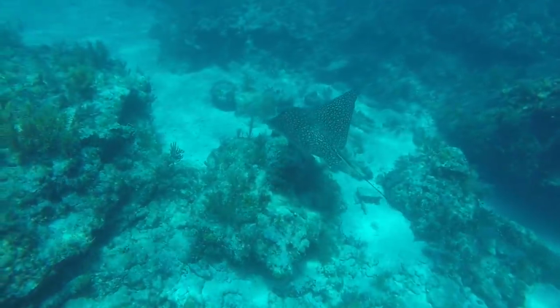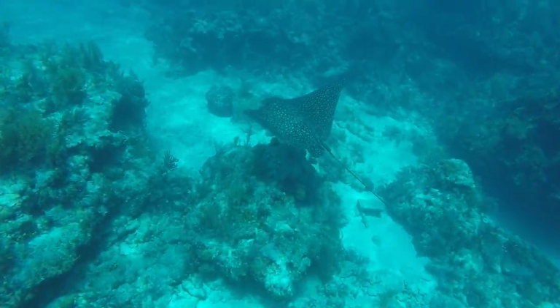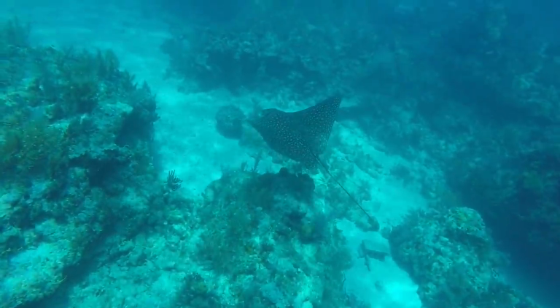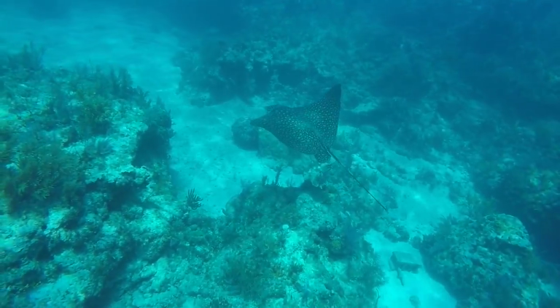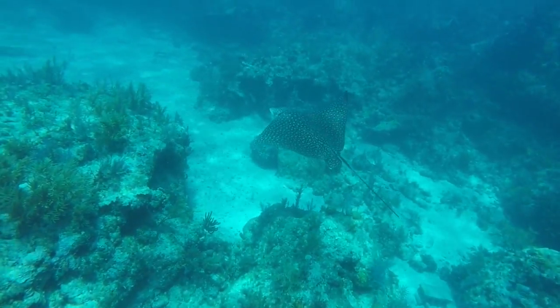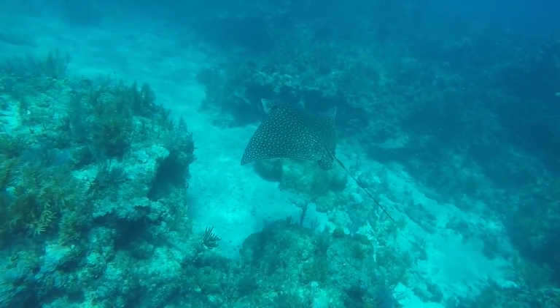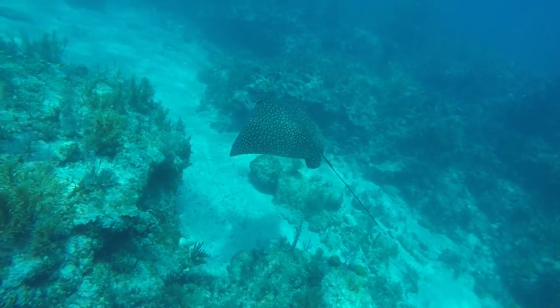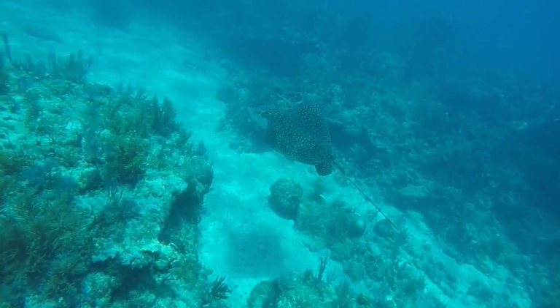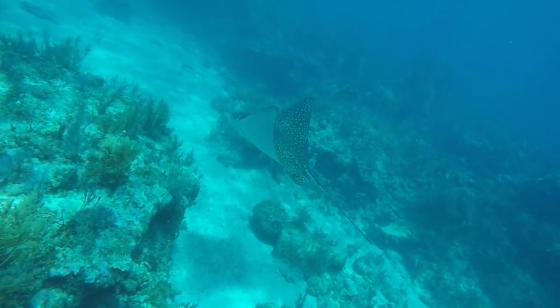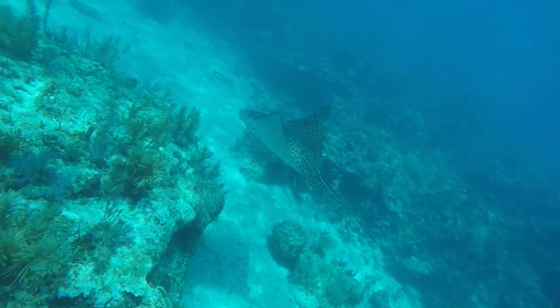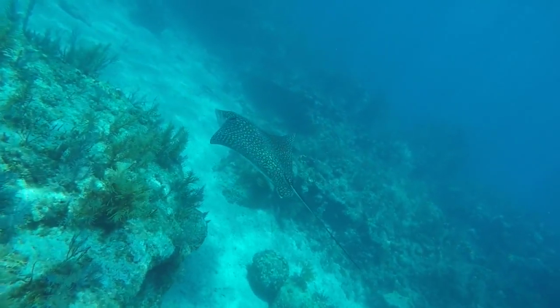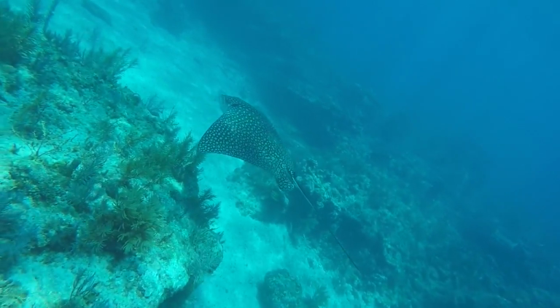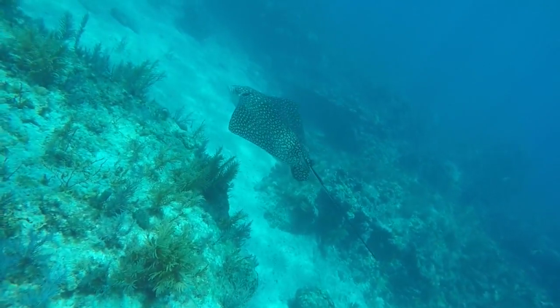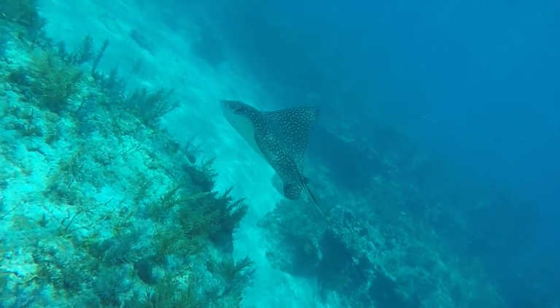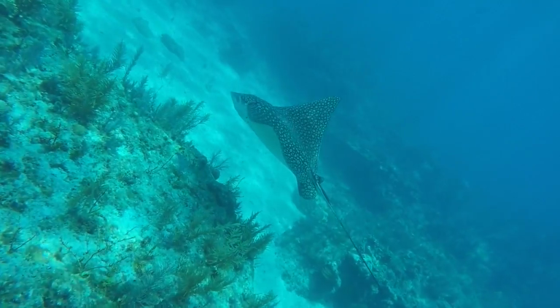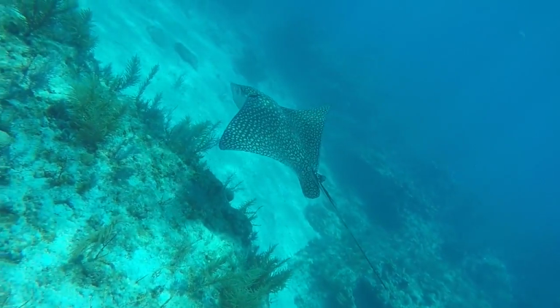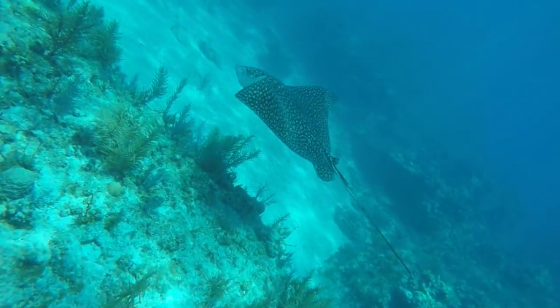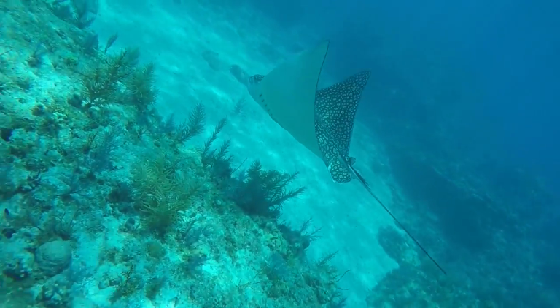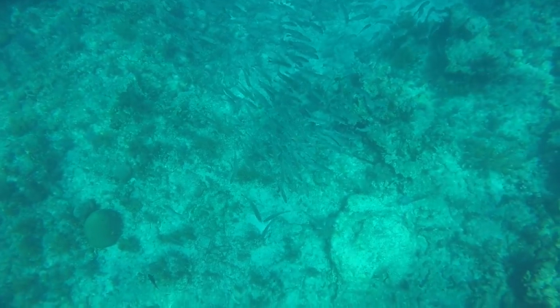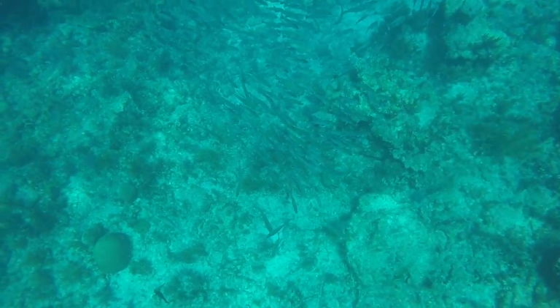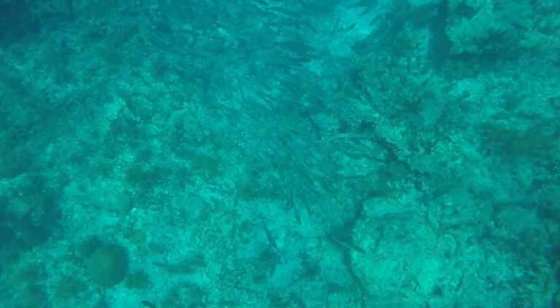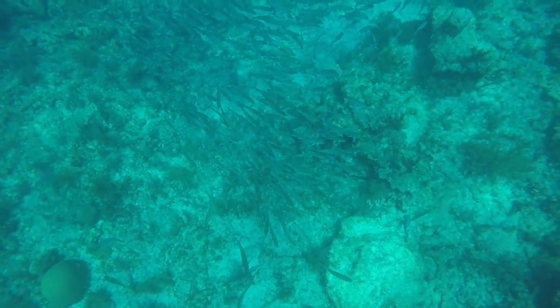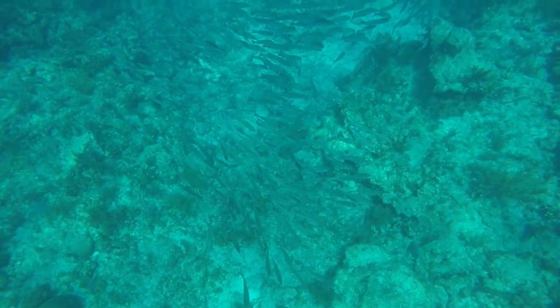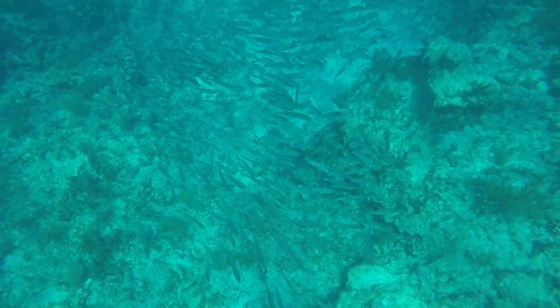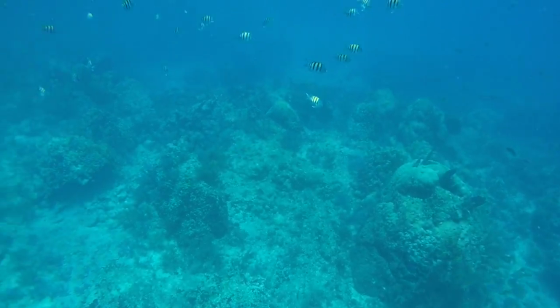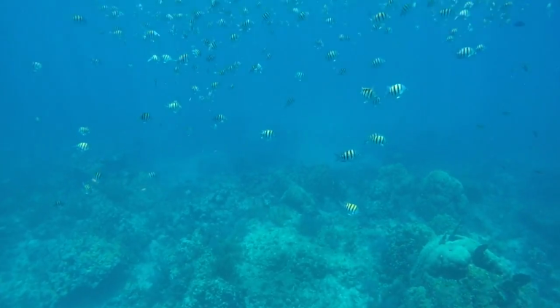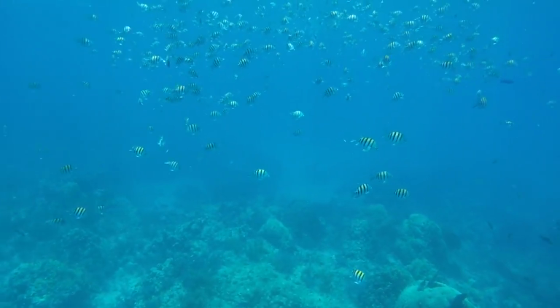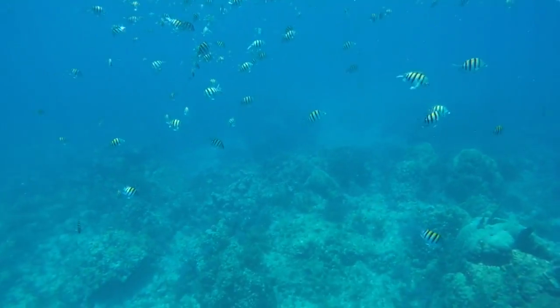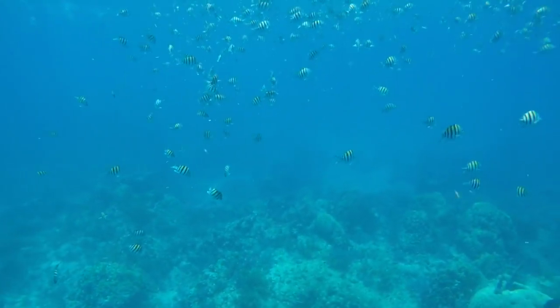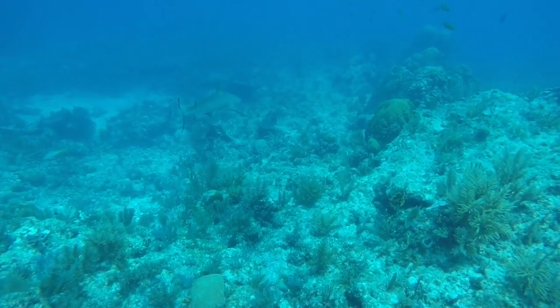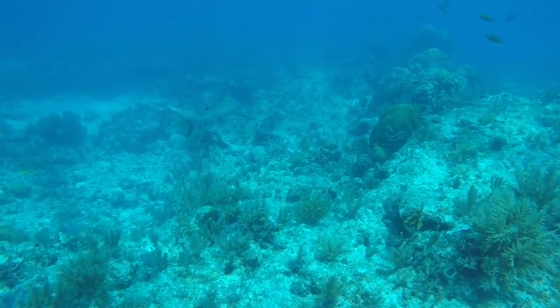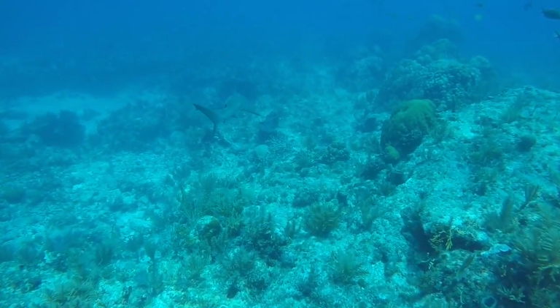Molasses Reef houses massive brain coral, star coral, and other large brain corals. Caves and ledges provide homes for lobsters, crabs, eels, parrotfish, angelfish, turtles, rays, and sometimes nurse sharks.